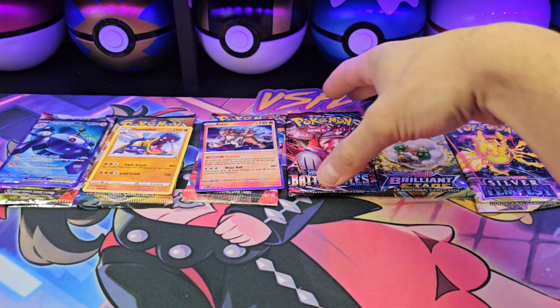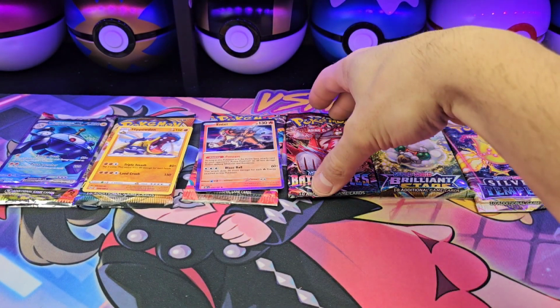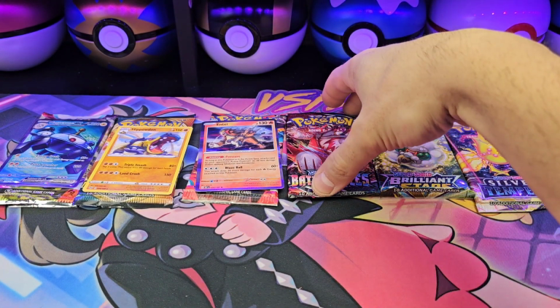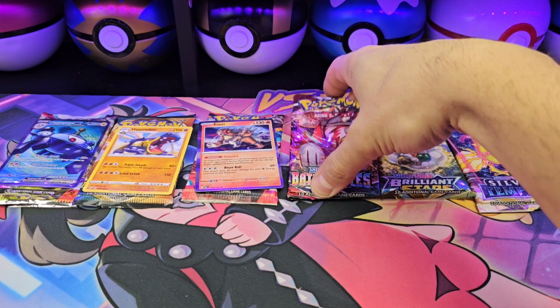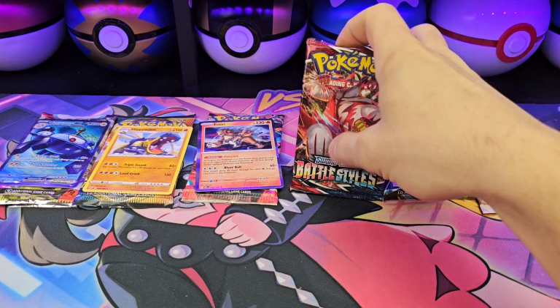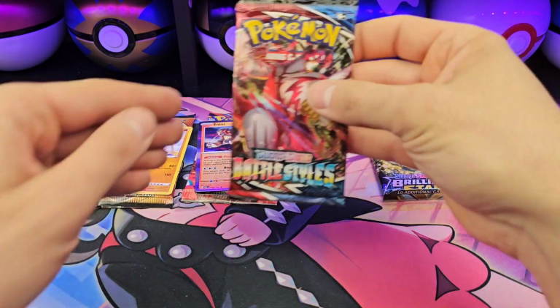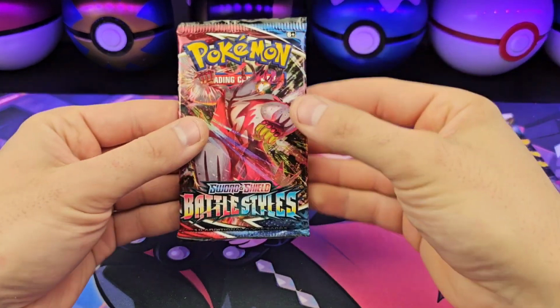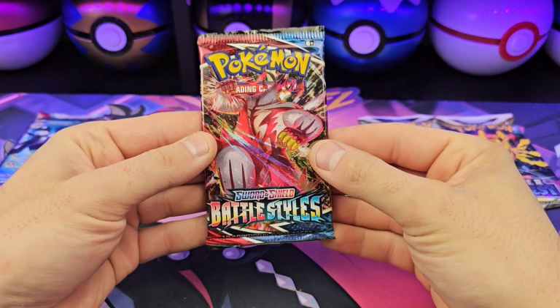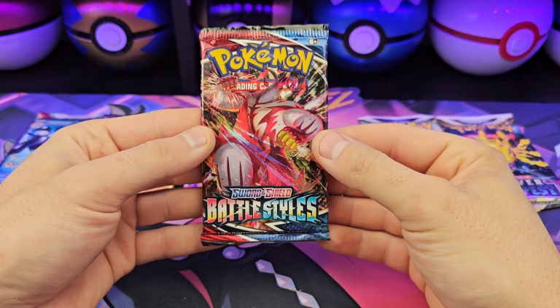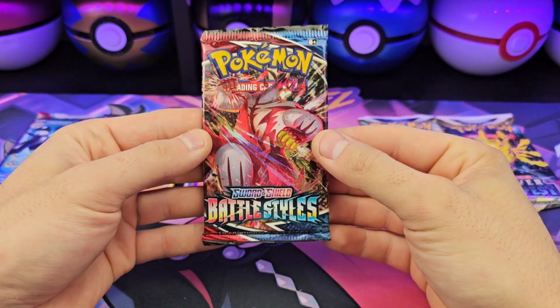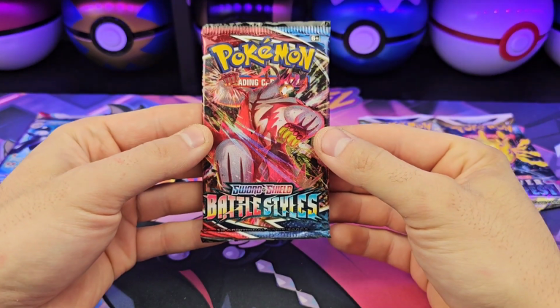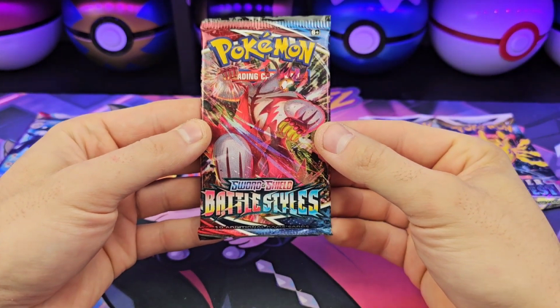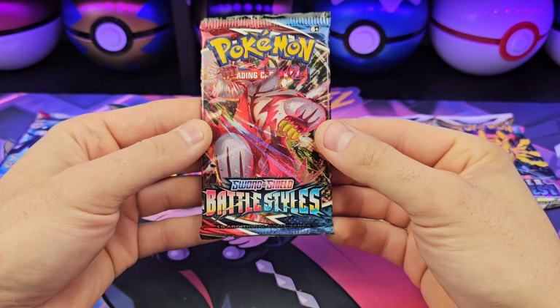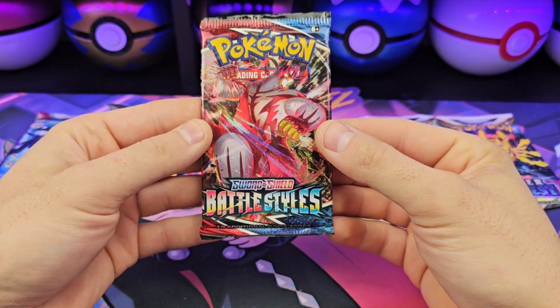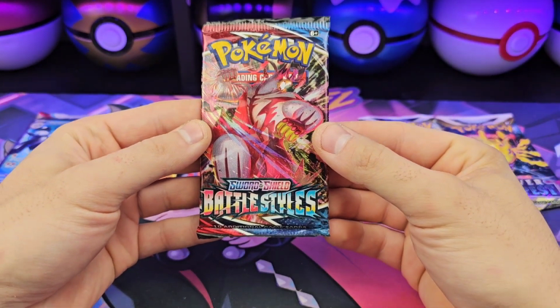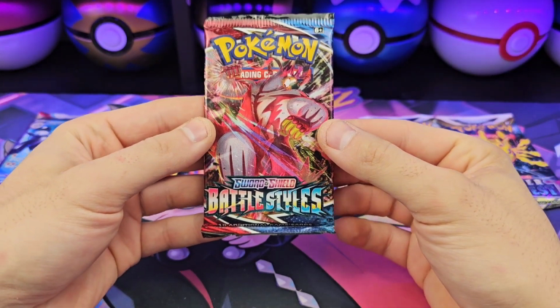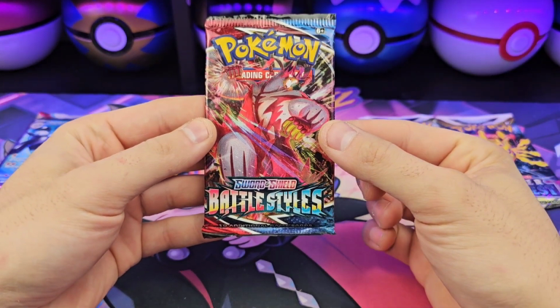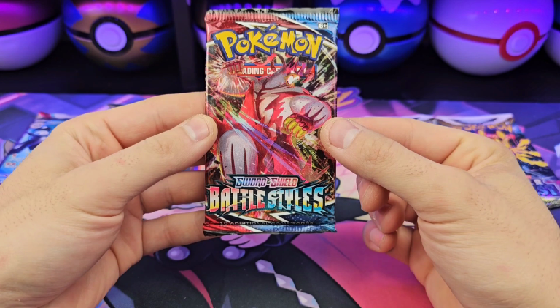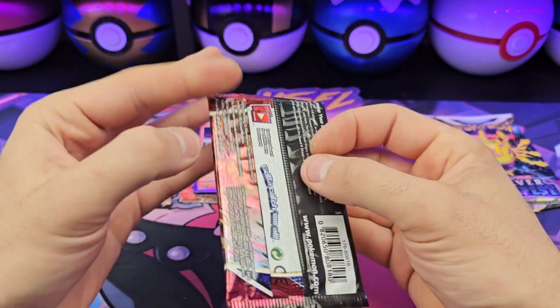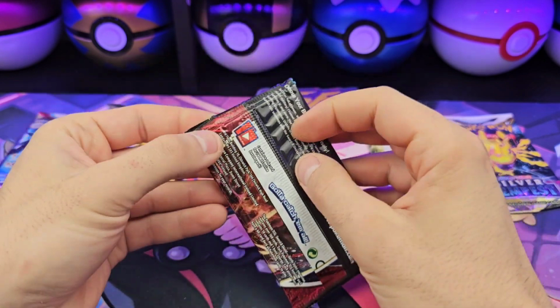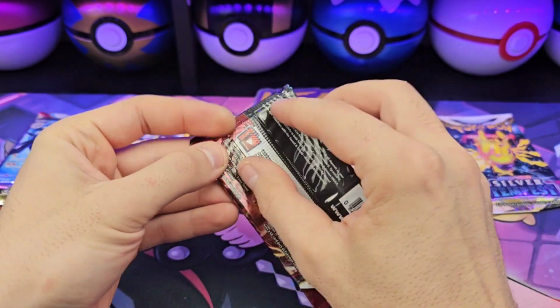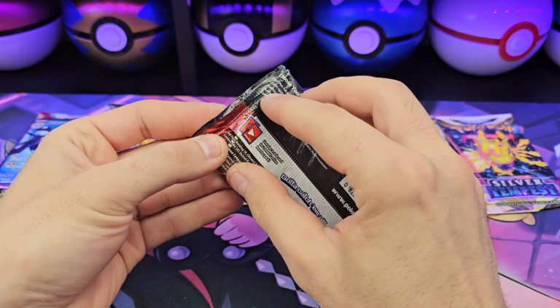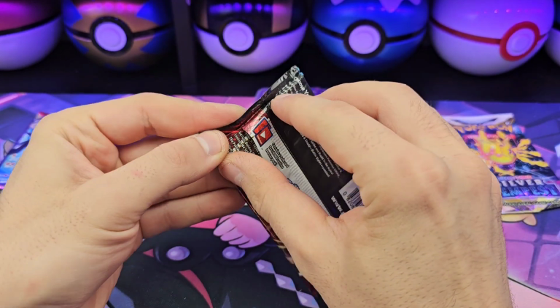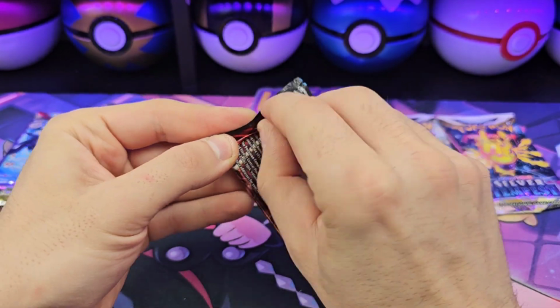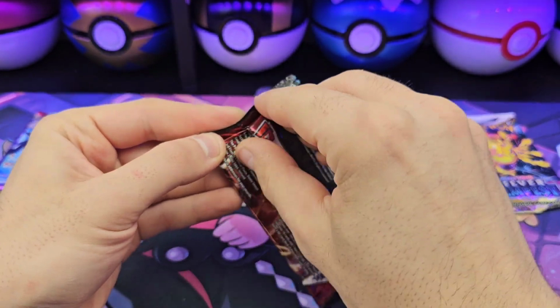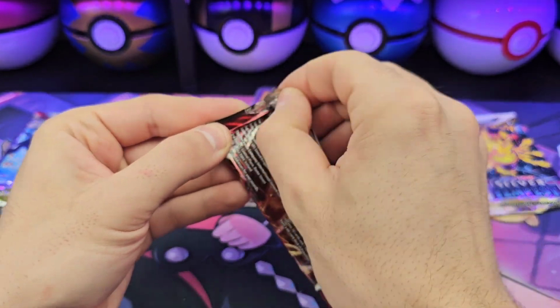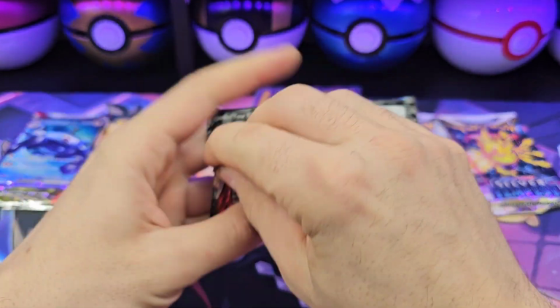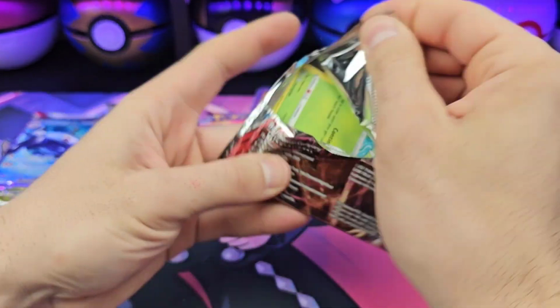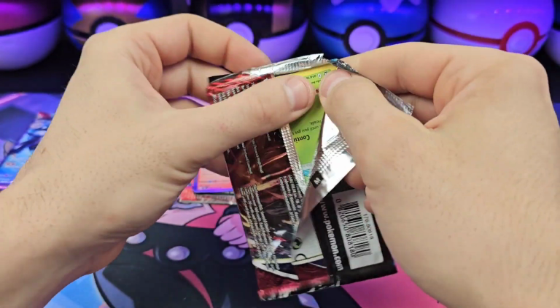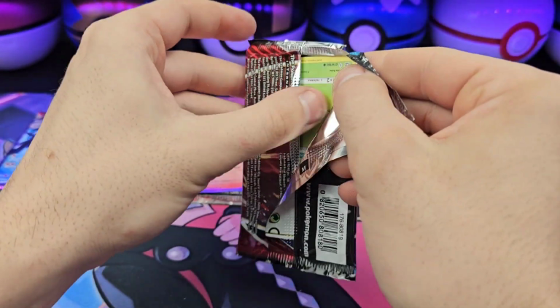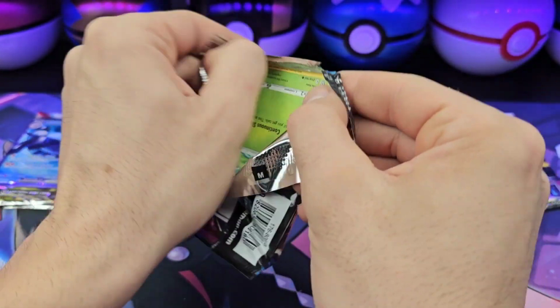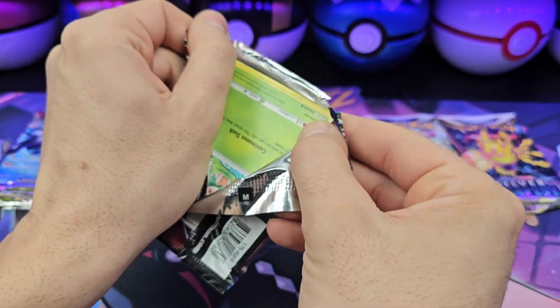Bunch of Battle Styles — a lot of people's least favorite set, but I don't mind it. I do really want that Sleepy Tyrannosaur alt art.